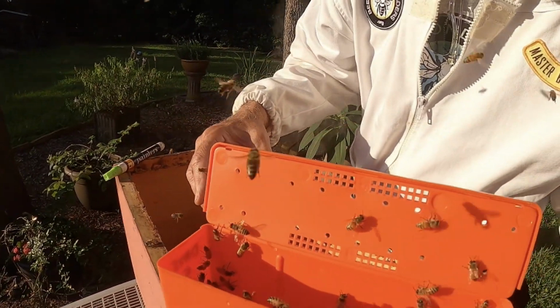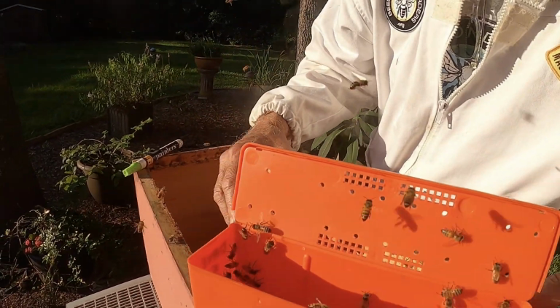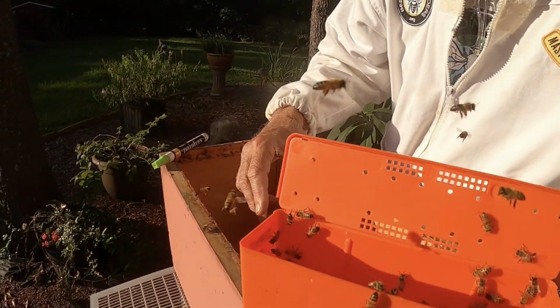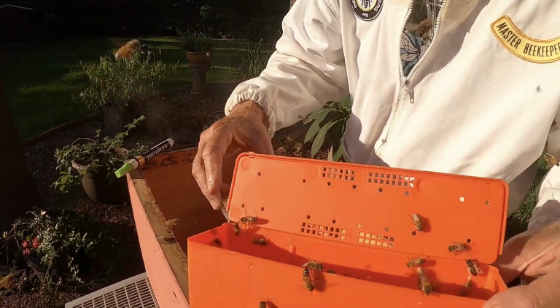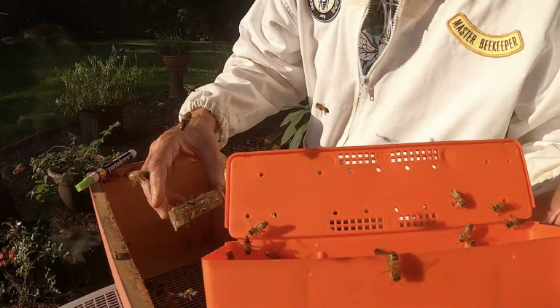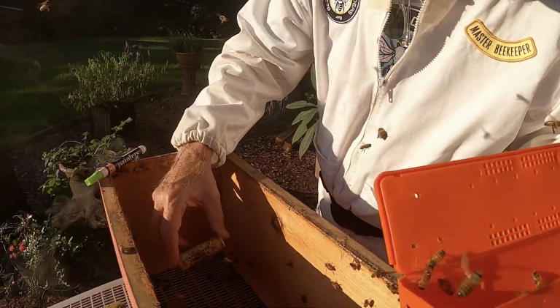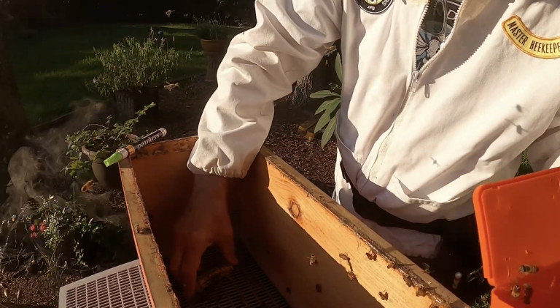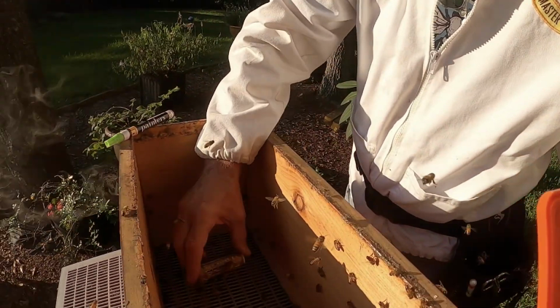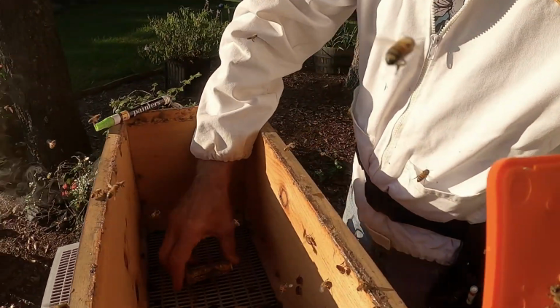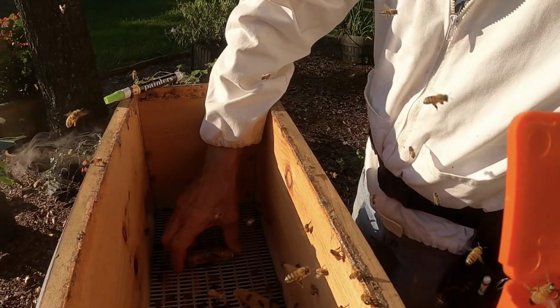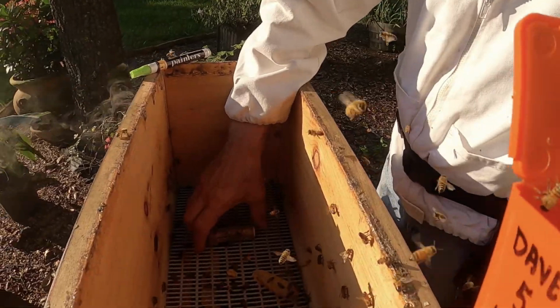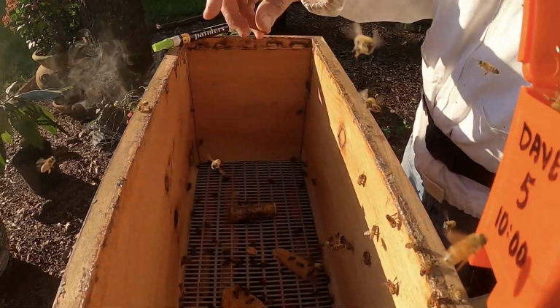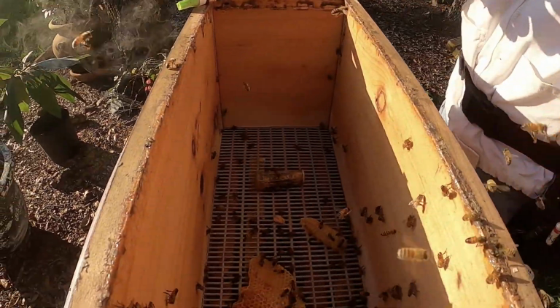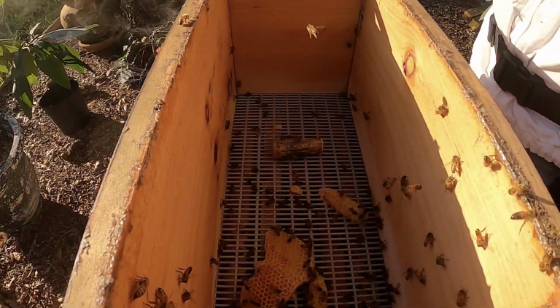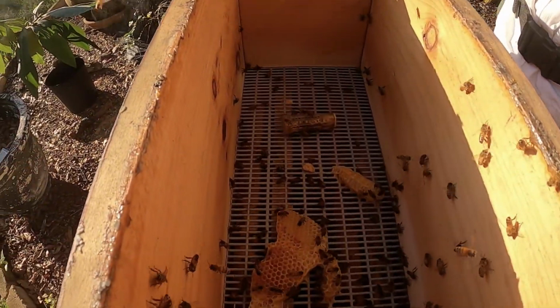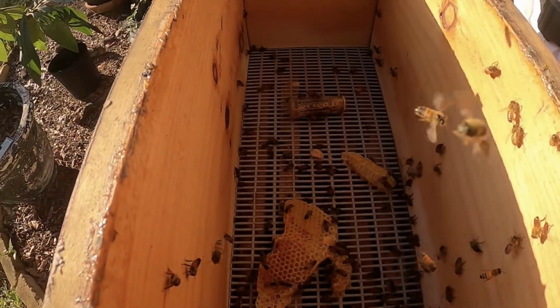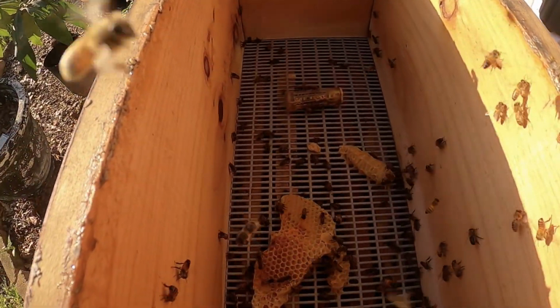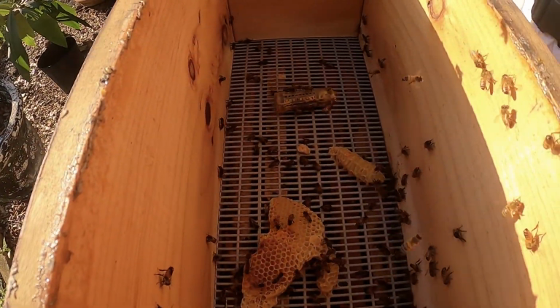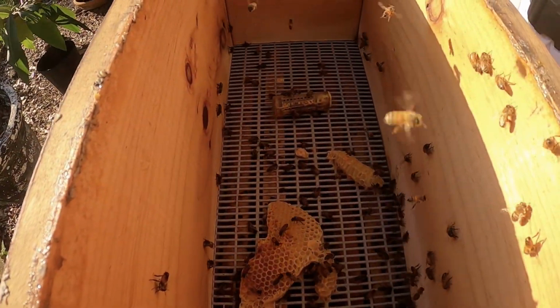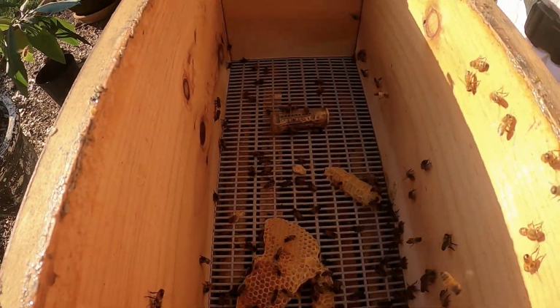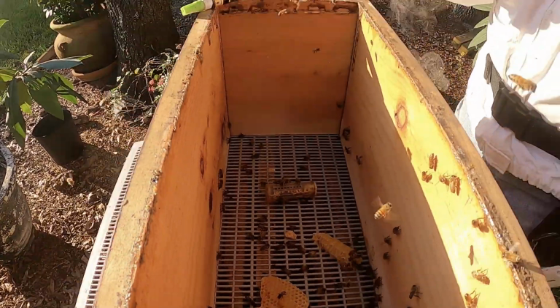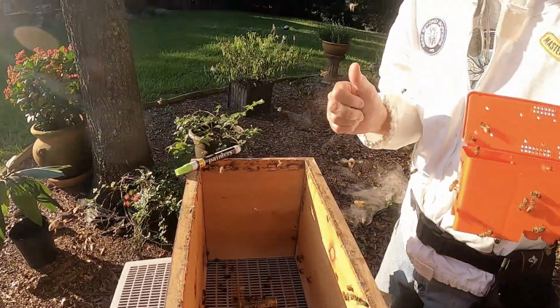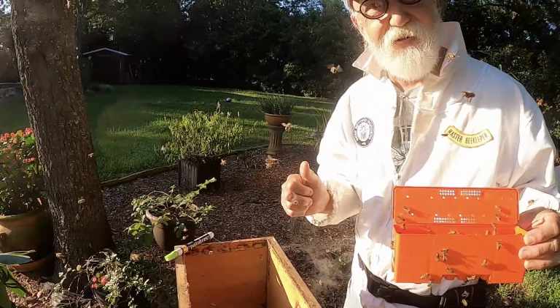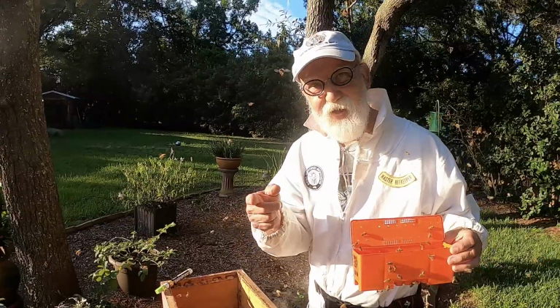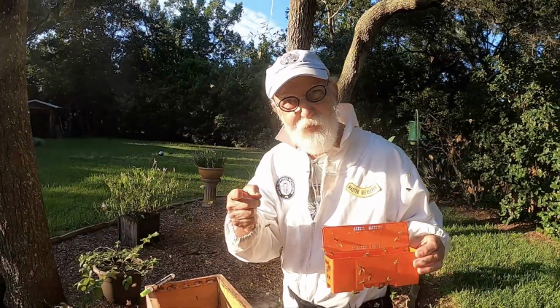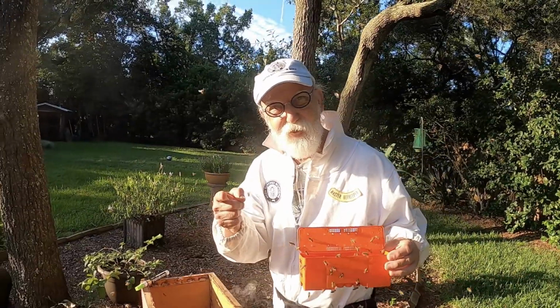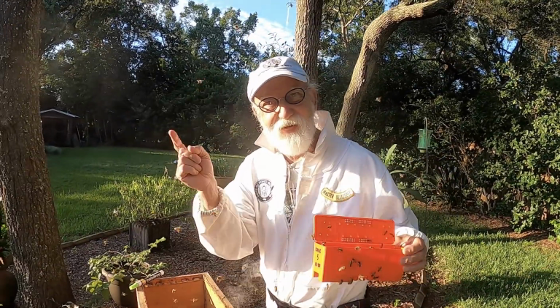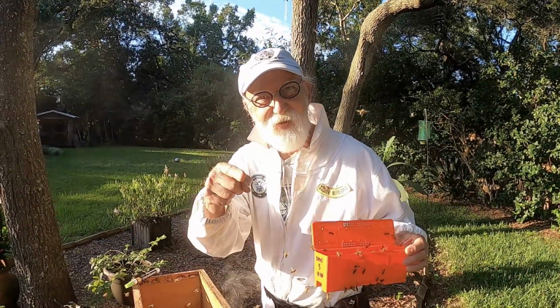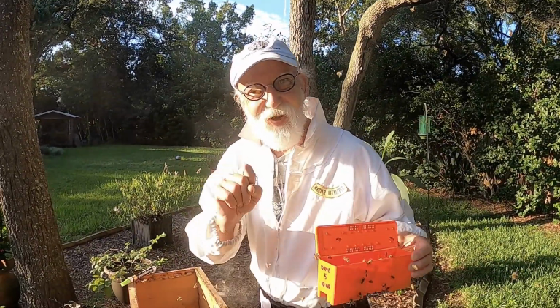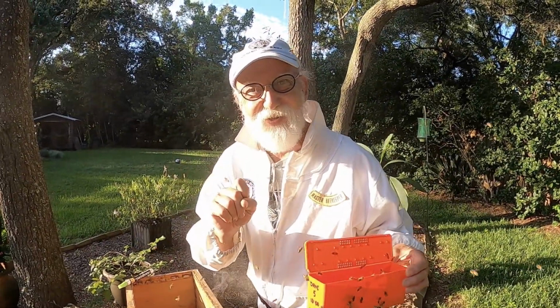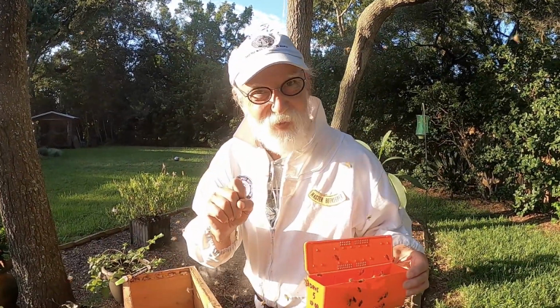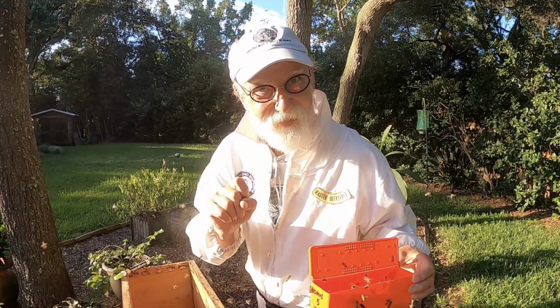We don't even have to put her in the battering box — we can just leave her on top, inside the box, ready to go. Simple, easy technique. Anybody can do it. Give it a try. Enjoy beekeeping.